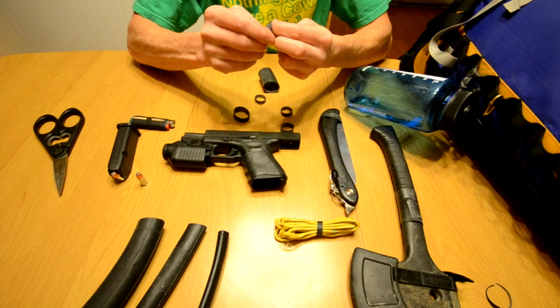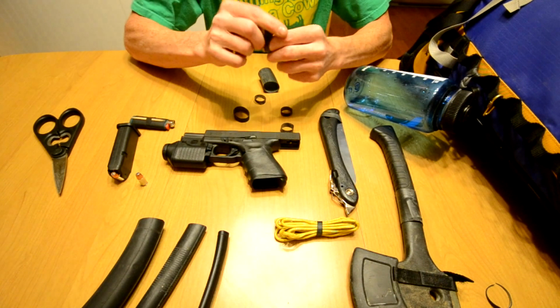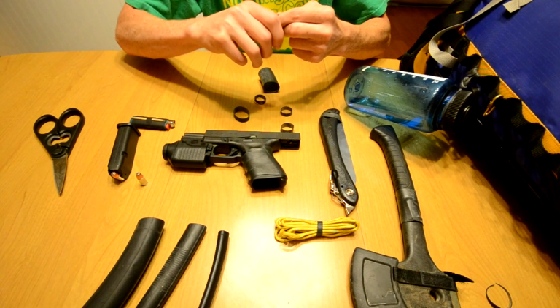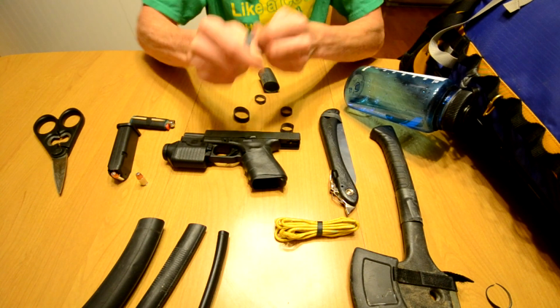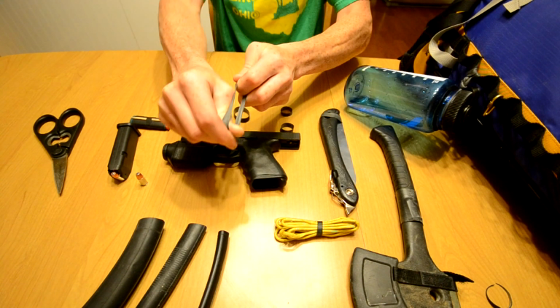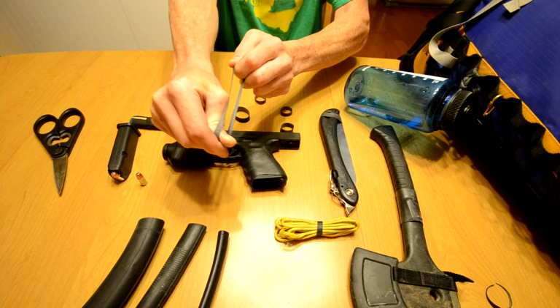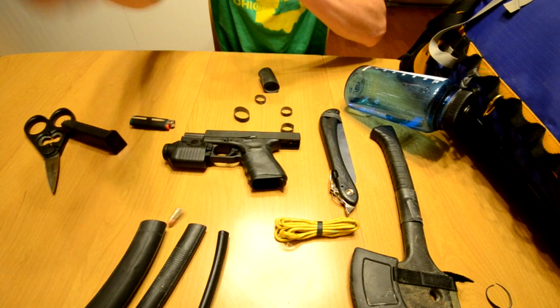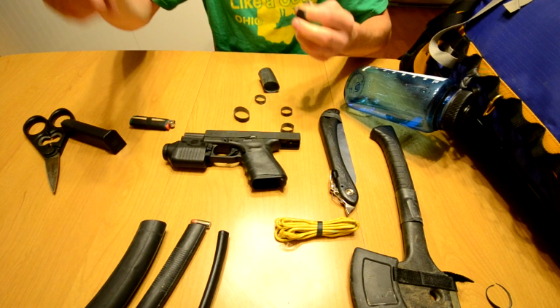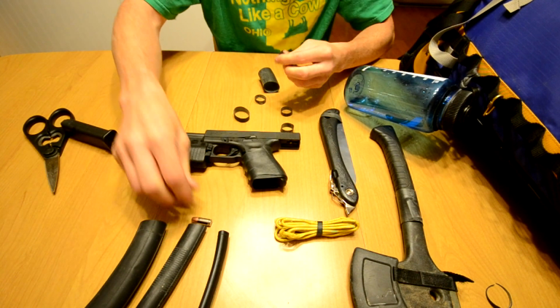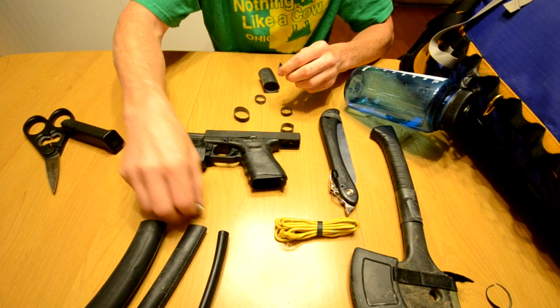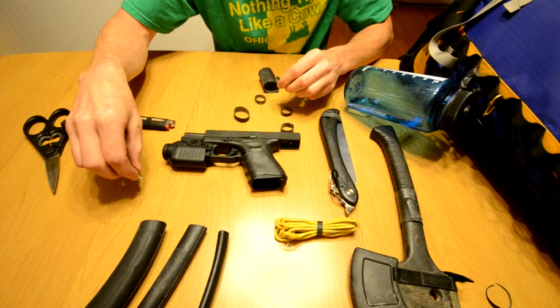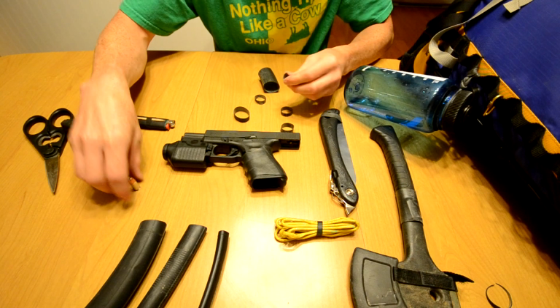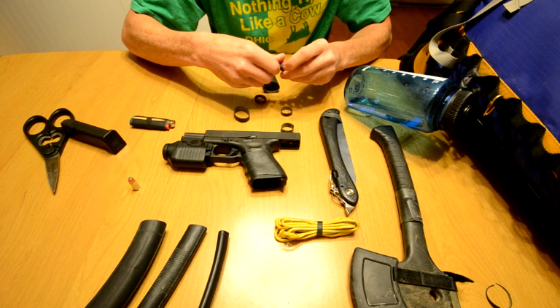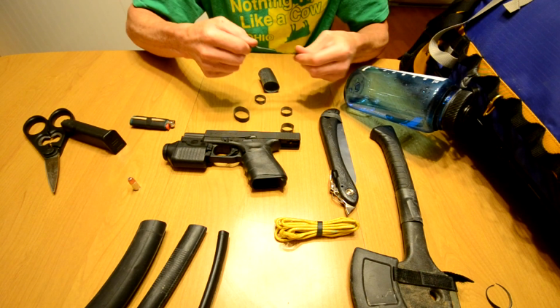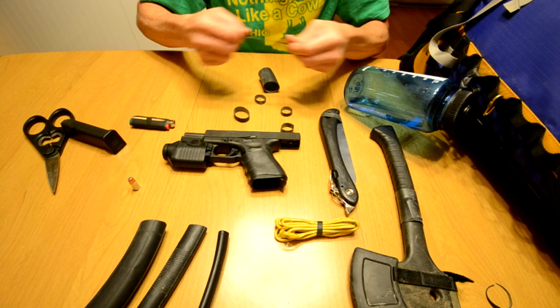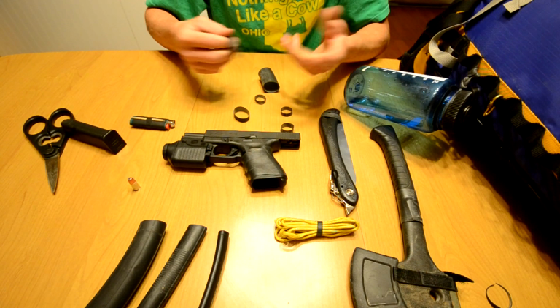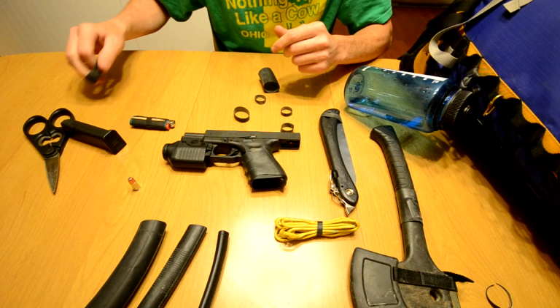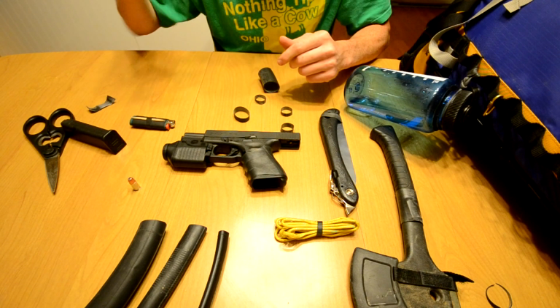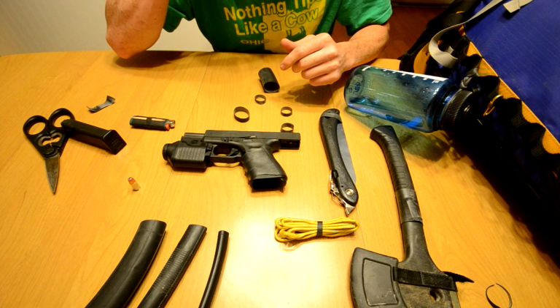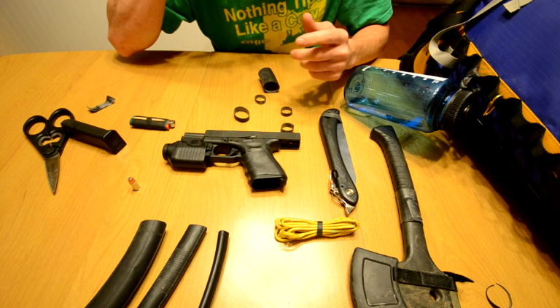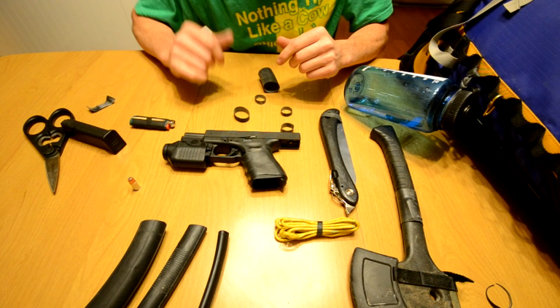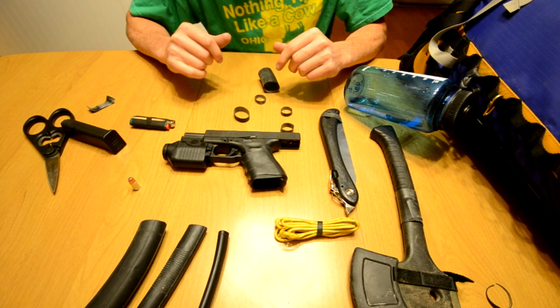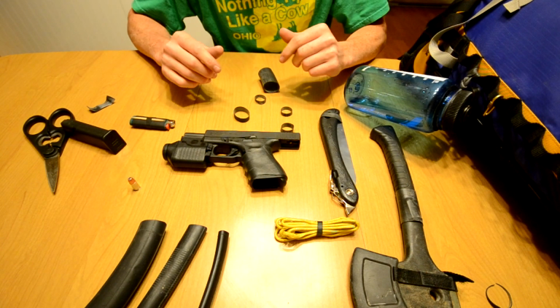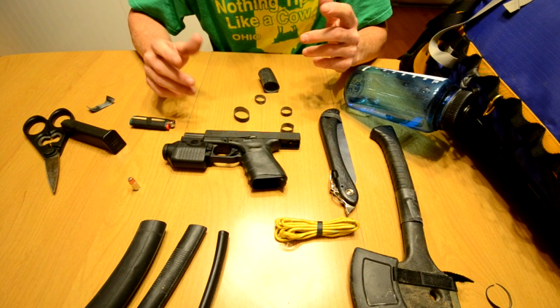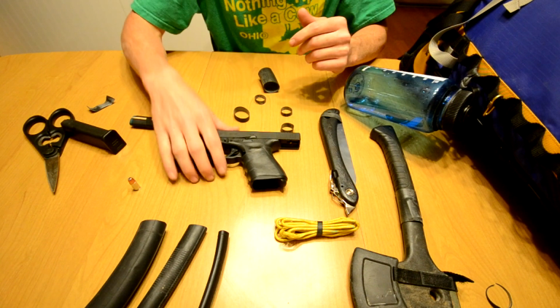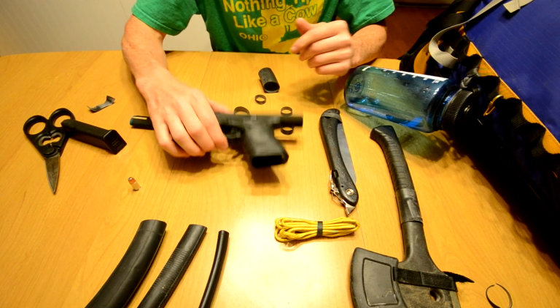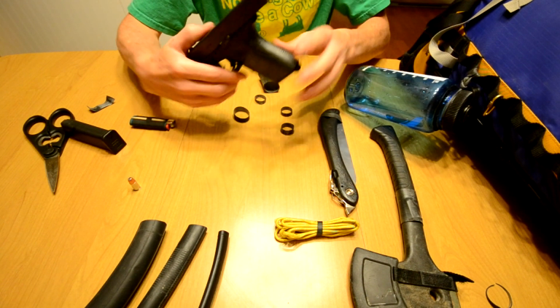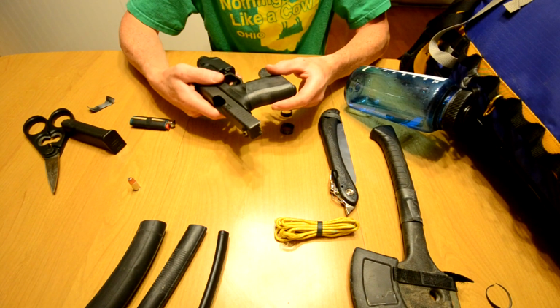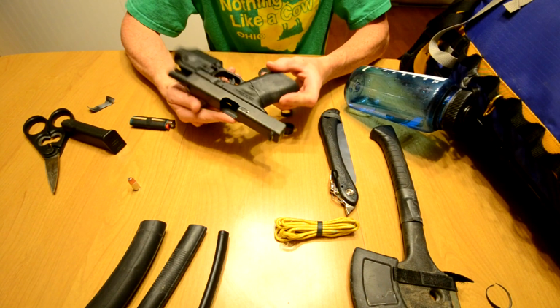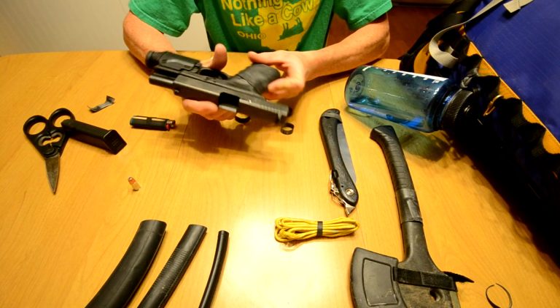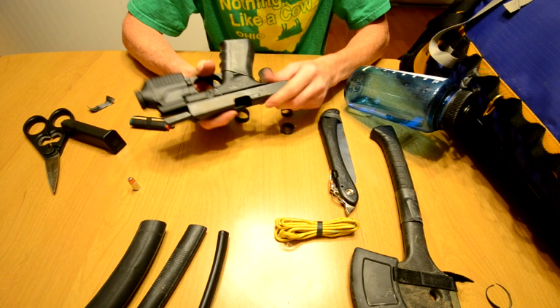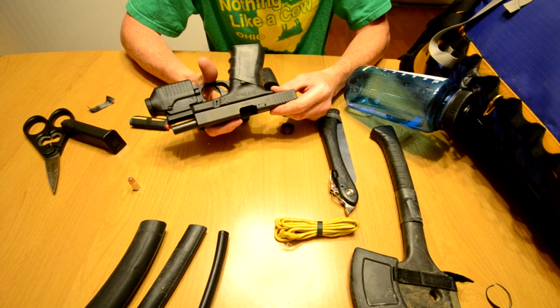You can stretch these really hard before they break. That's a smaller one, so obviously it's going to break a lot quicker. But also, a good use for them is to make a pistol grip.